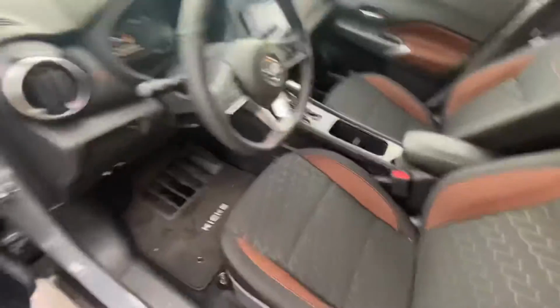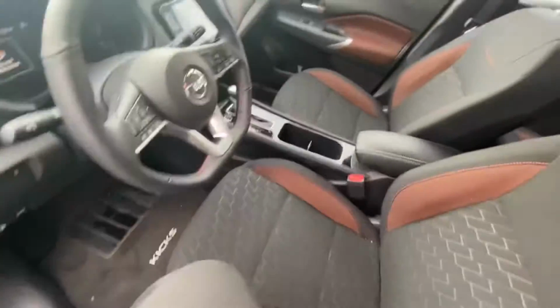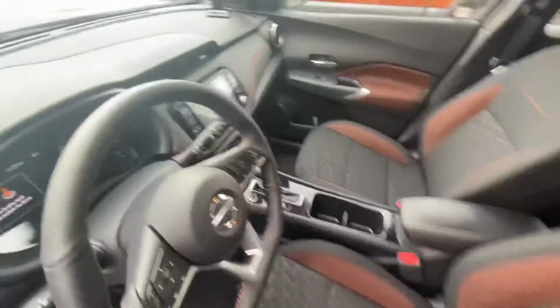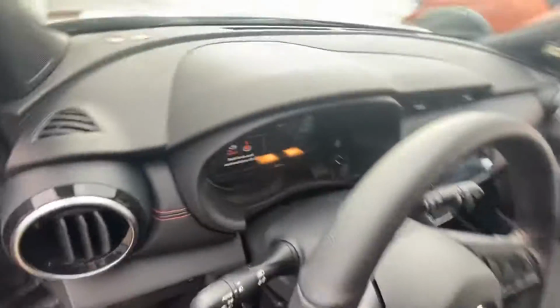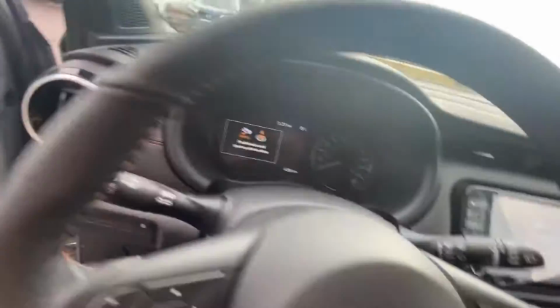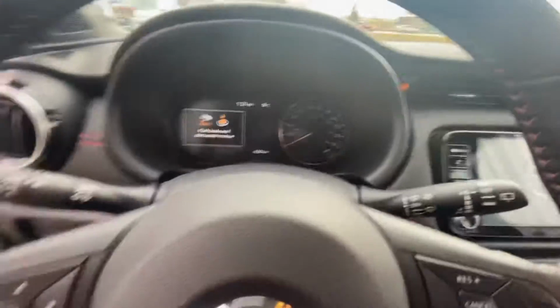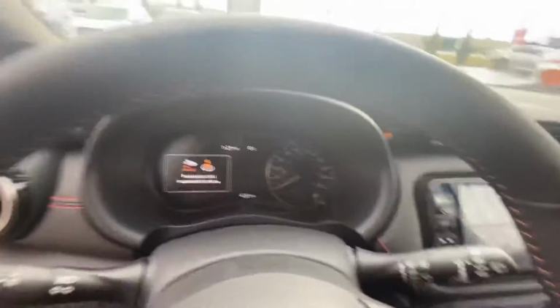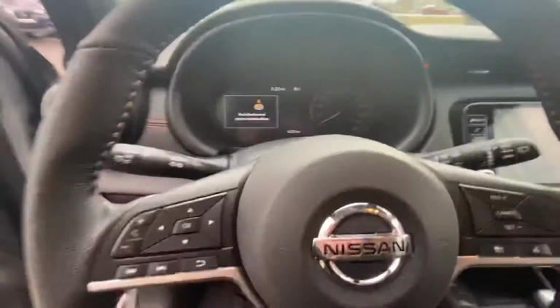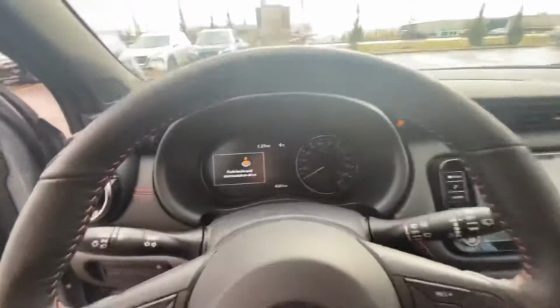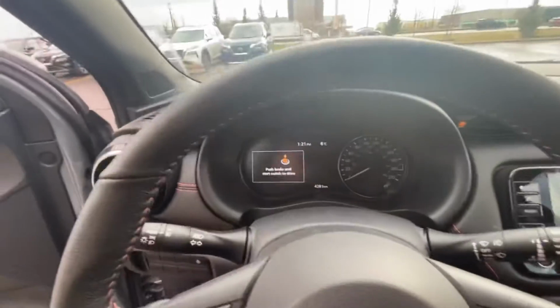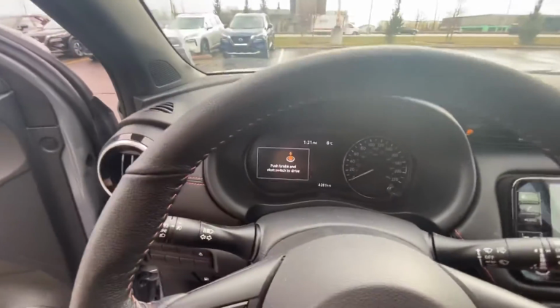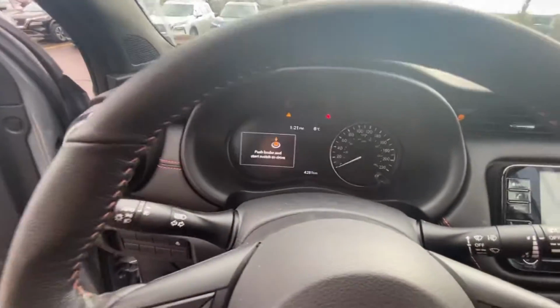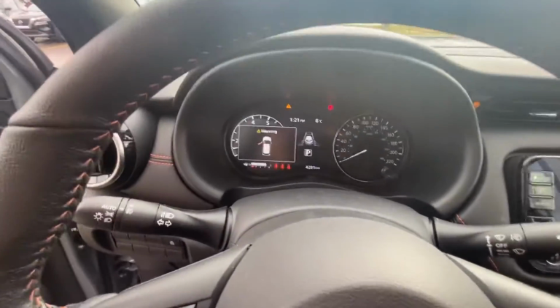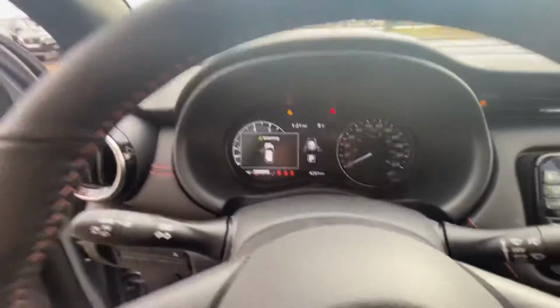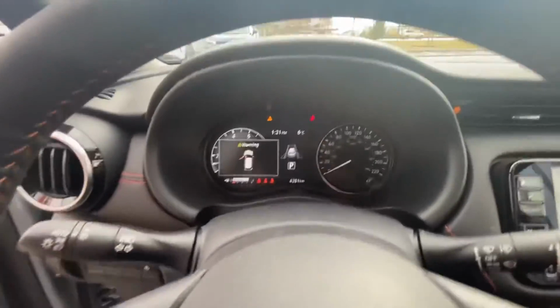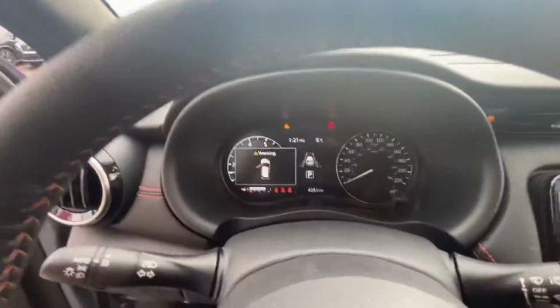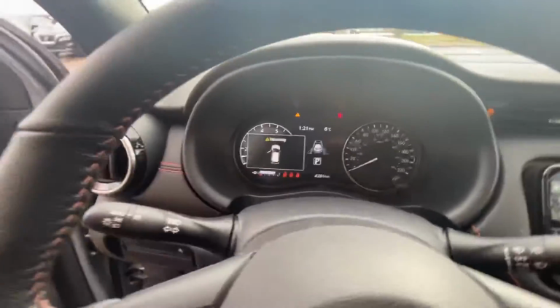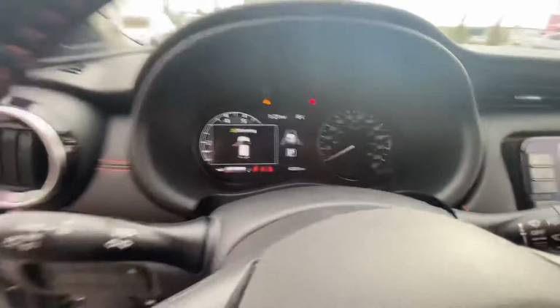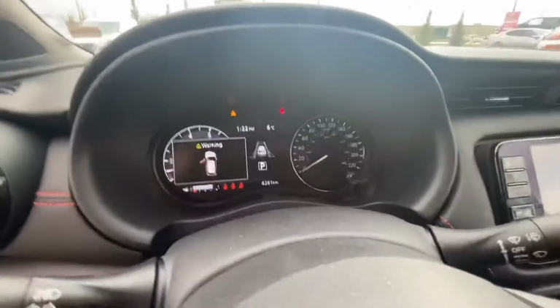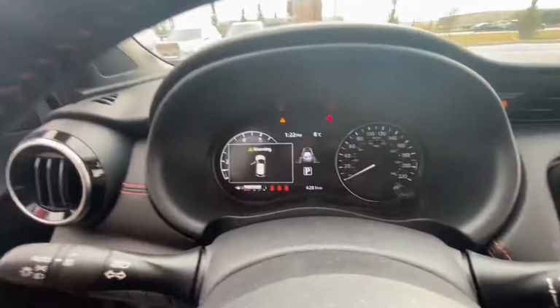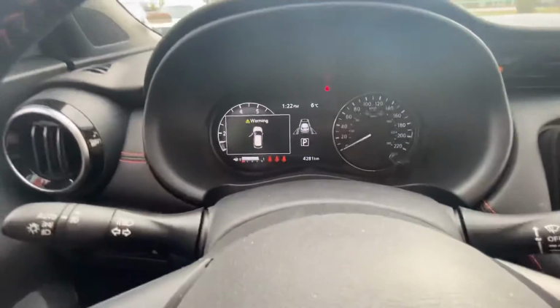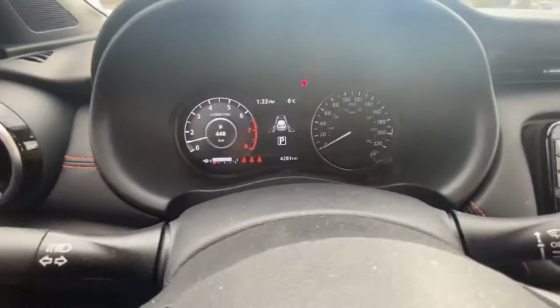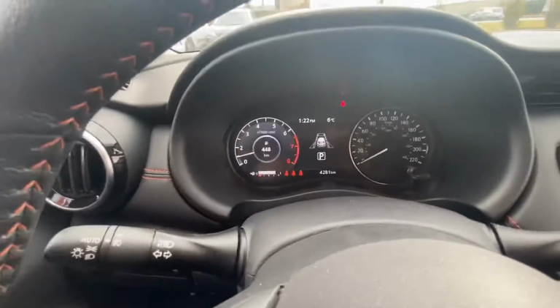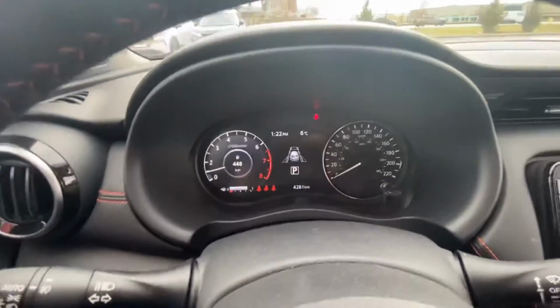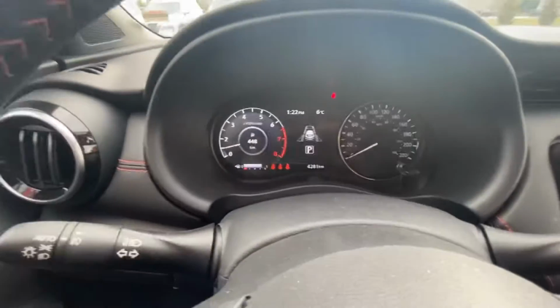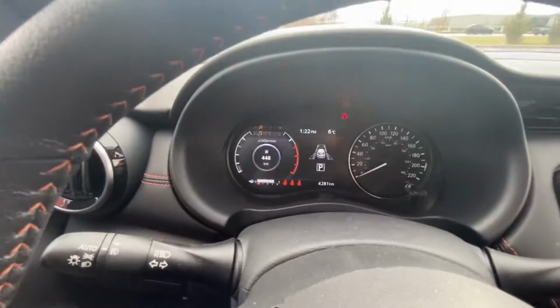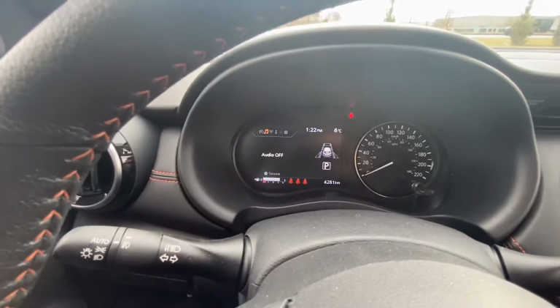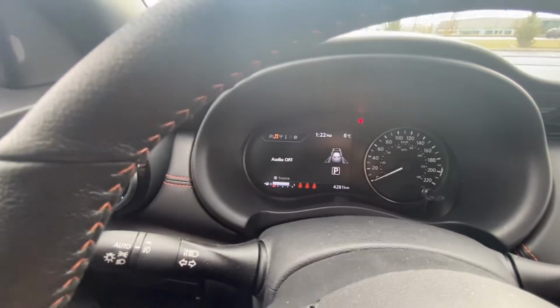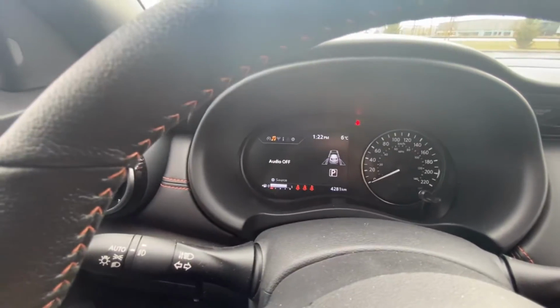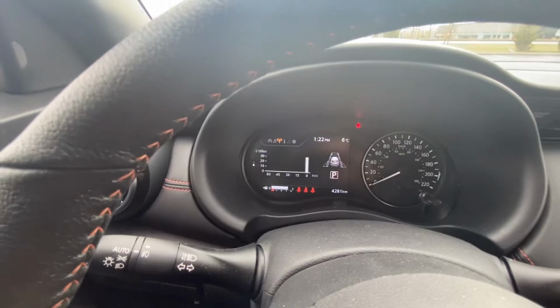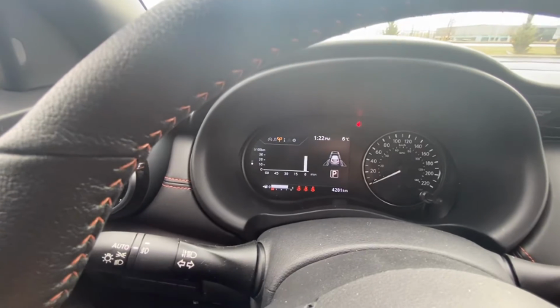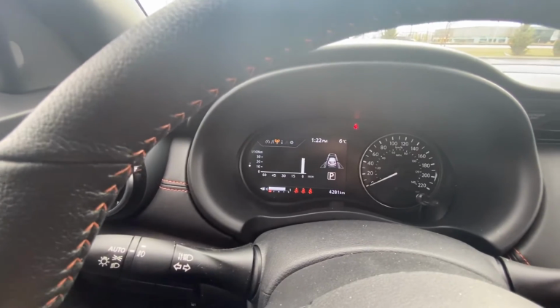Then you got the digital speedometer right there. It's really nice because when you go to the SV and the SR models, instead of the analog on the left side, you go to the full digital screen on the left side. Just kind of want to show you going through that, which is super cool.